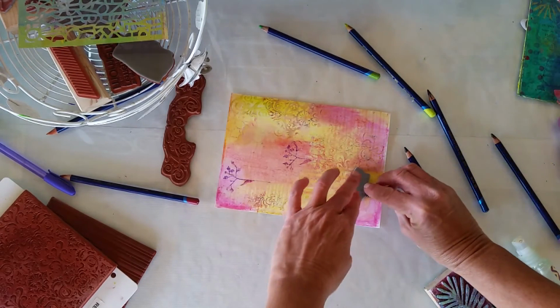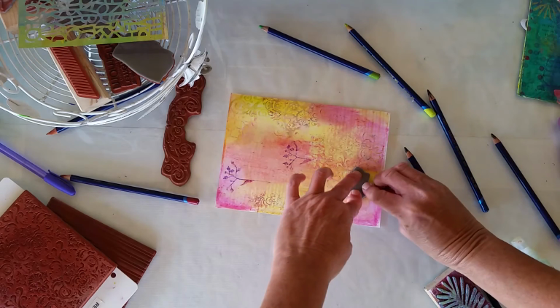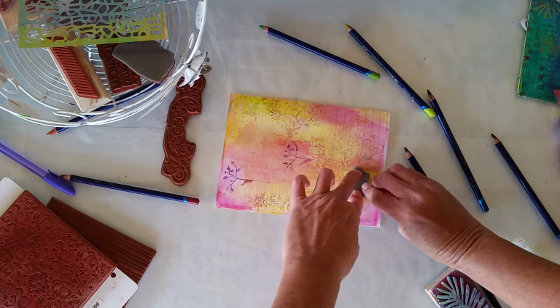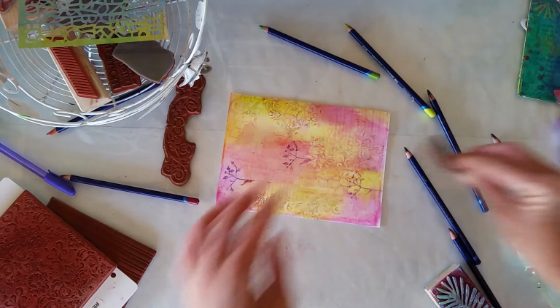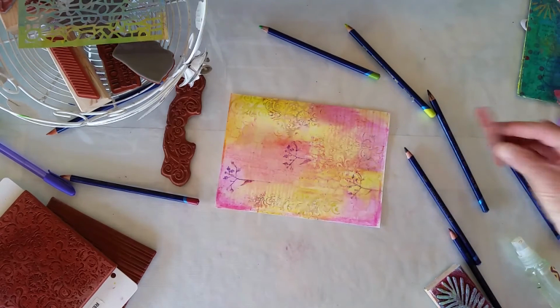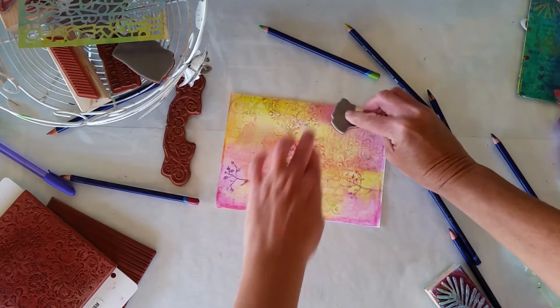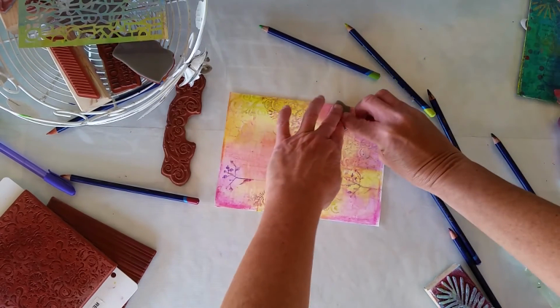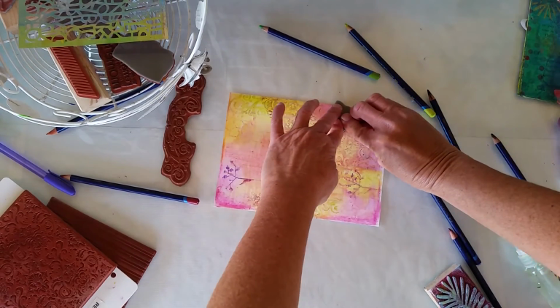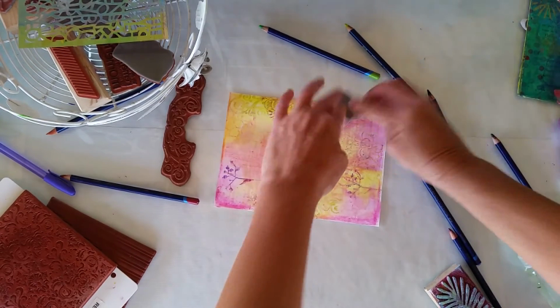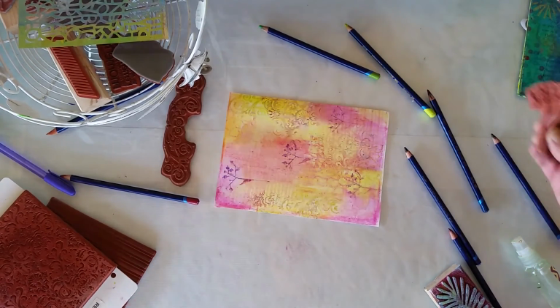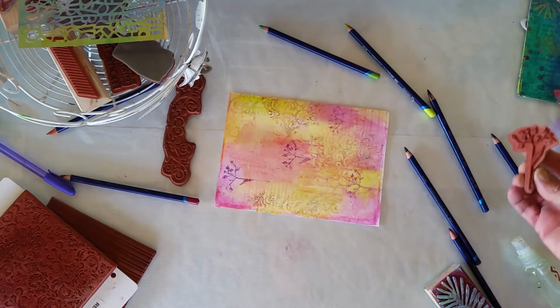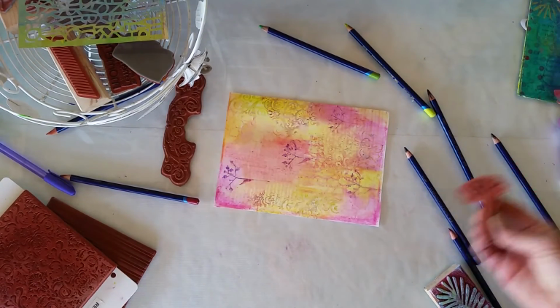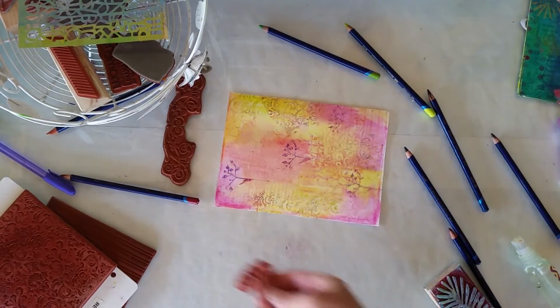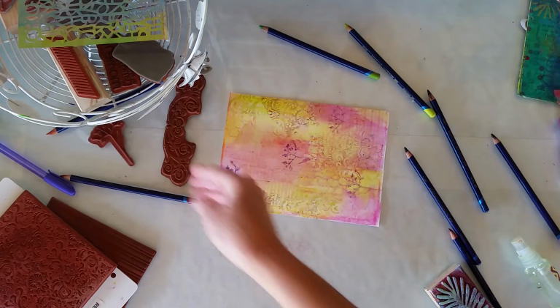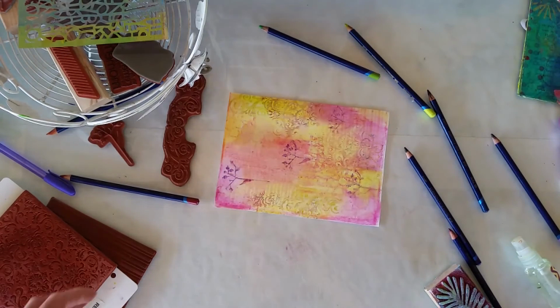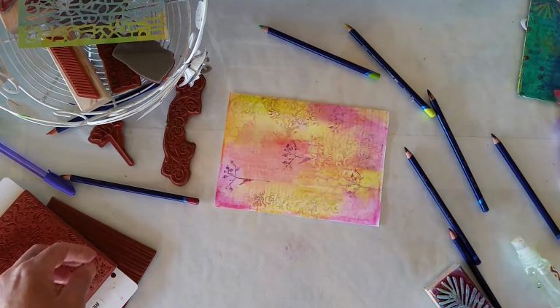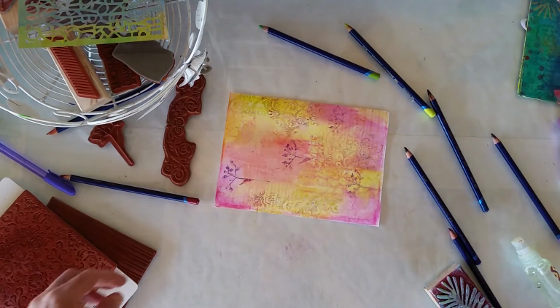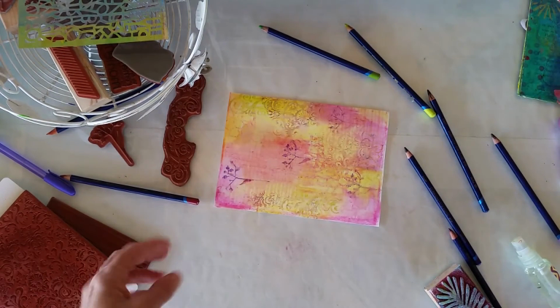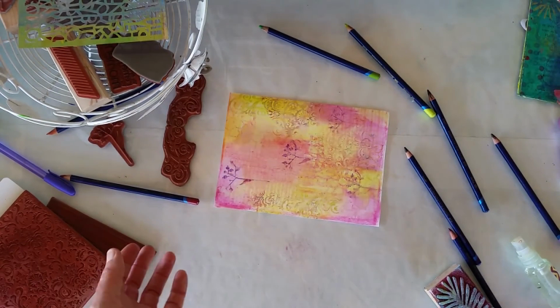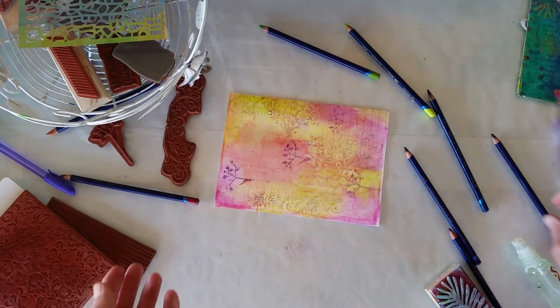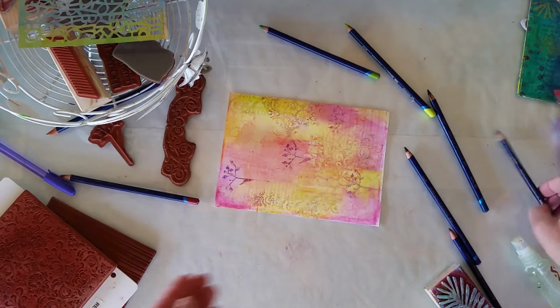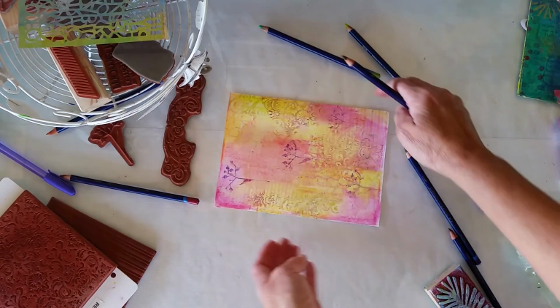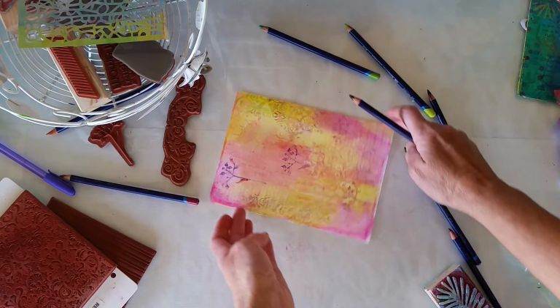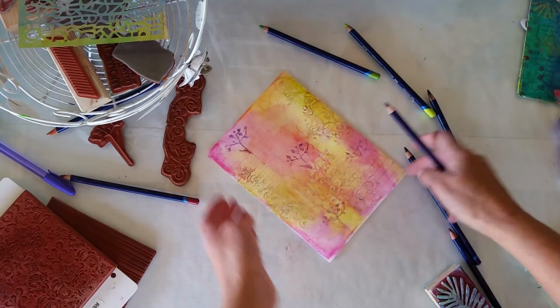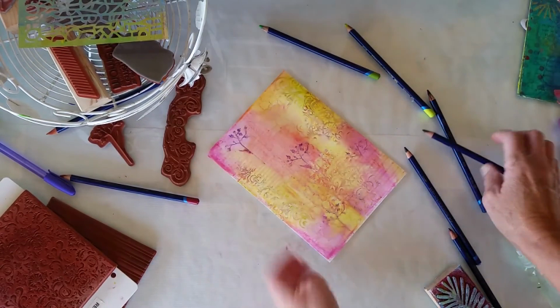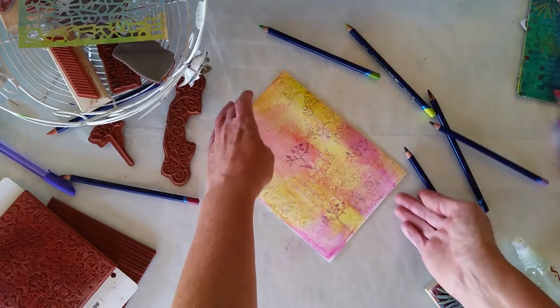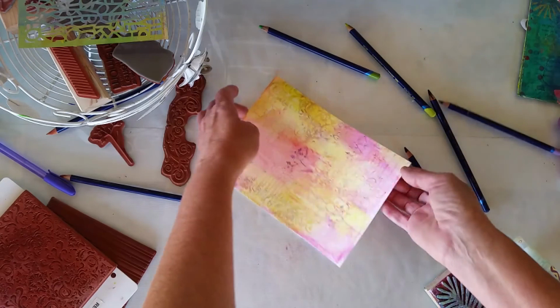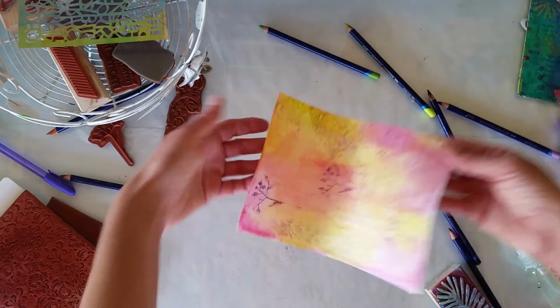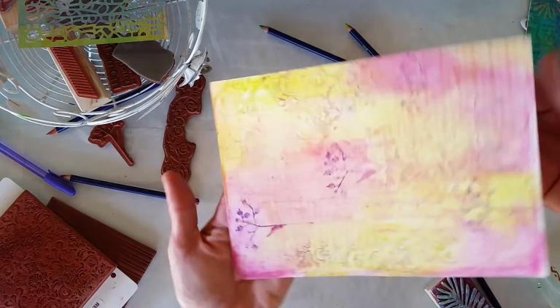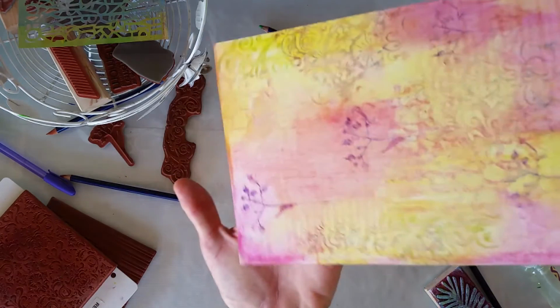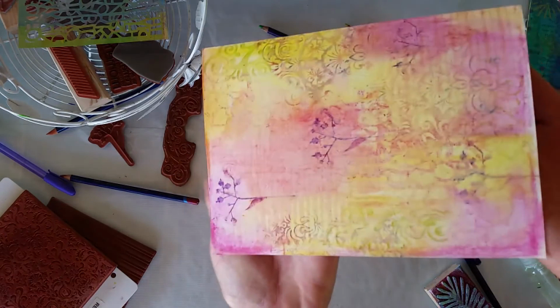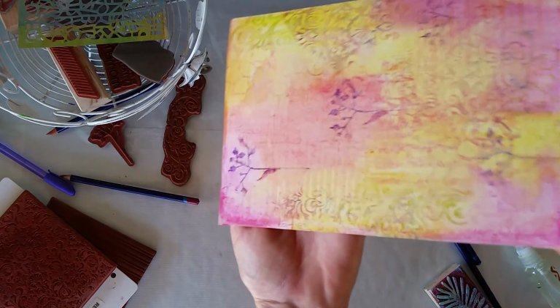There are probably a lot of bird noises in the background here — I'm out on my veranda working. It is a farm, so any noise will happen. So this is what my little piece of paper looks like now.